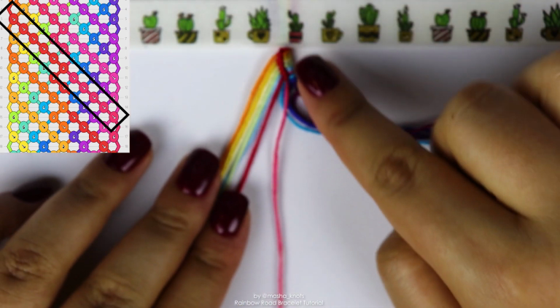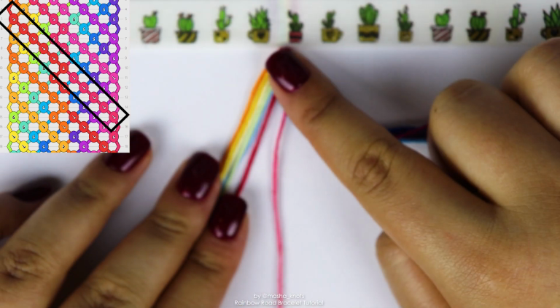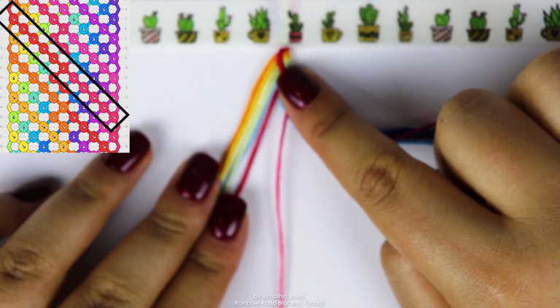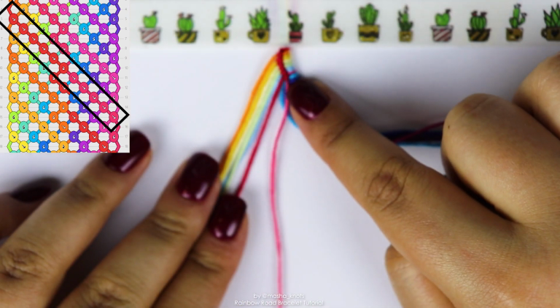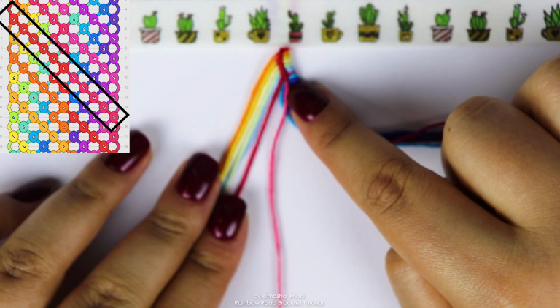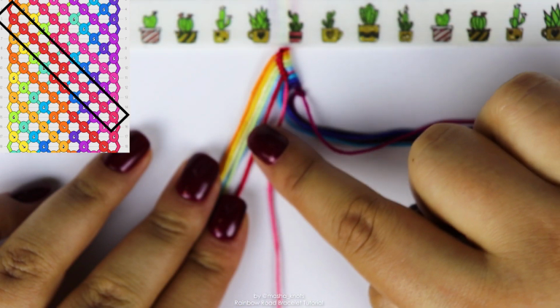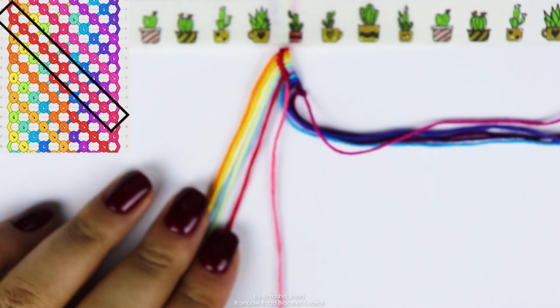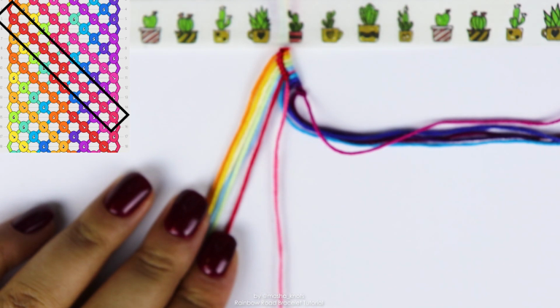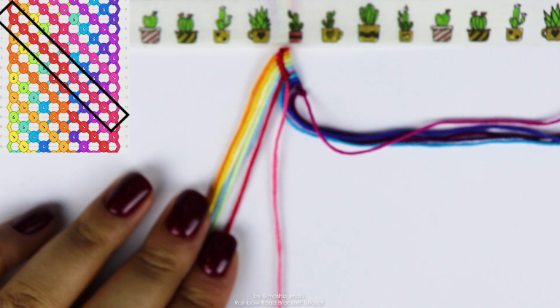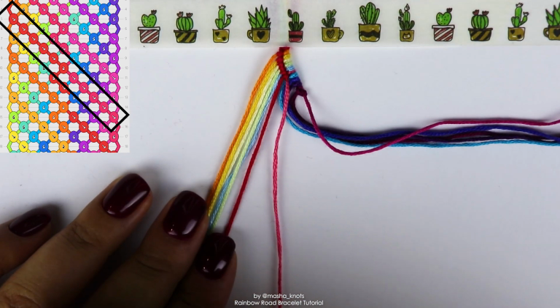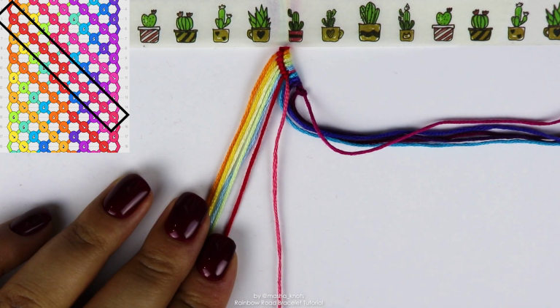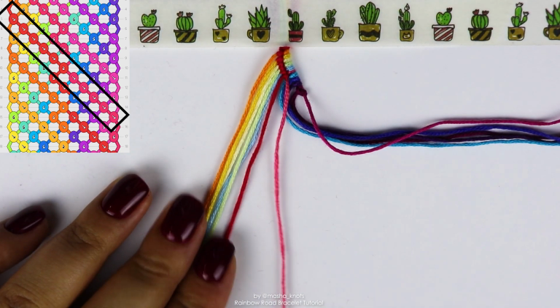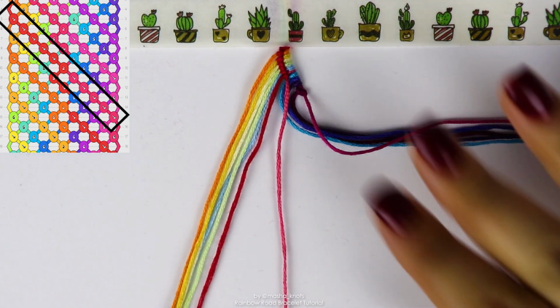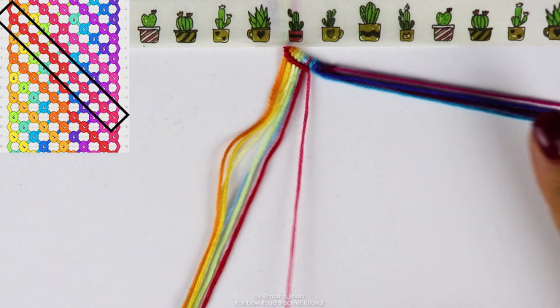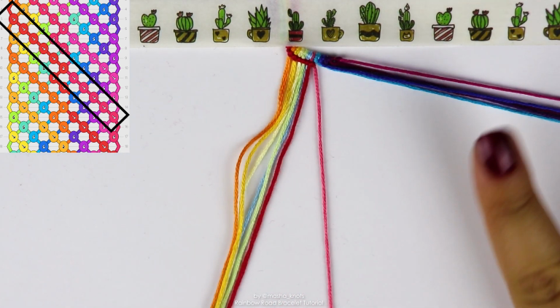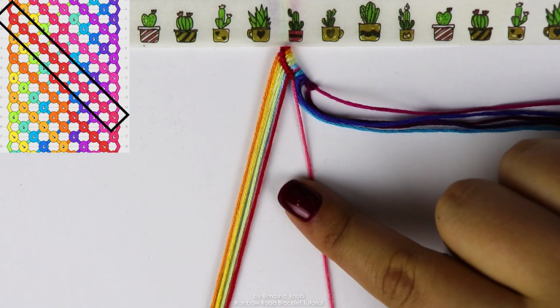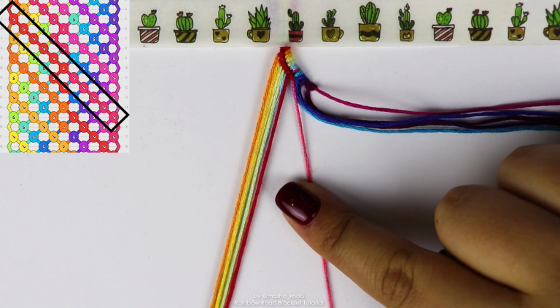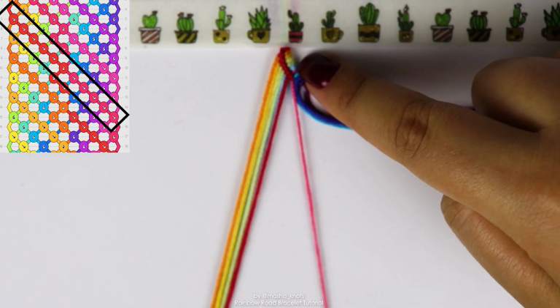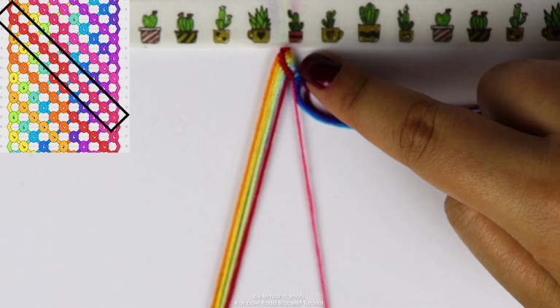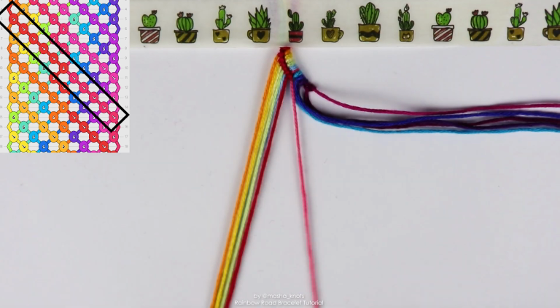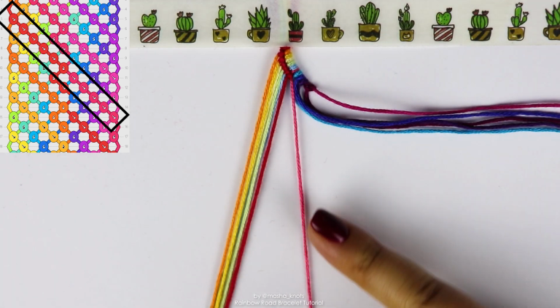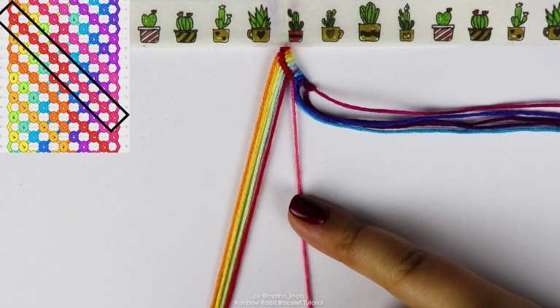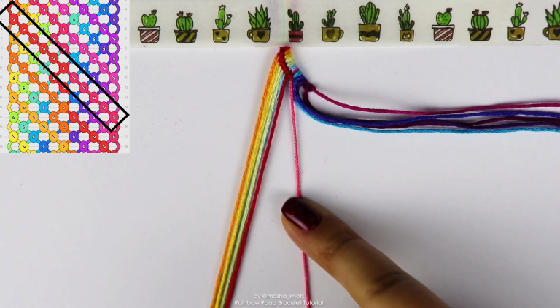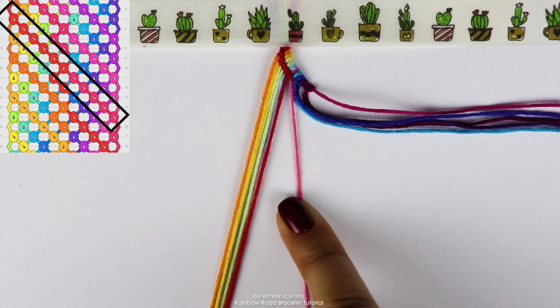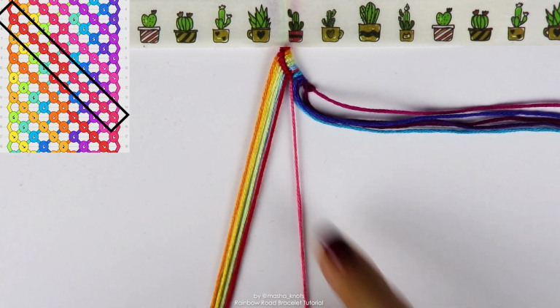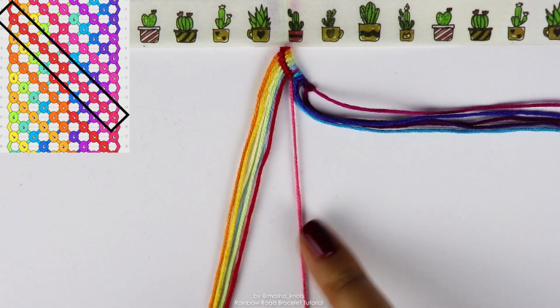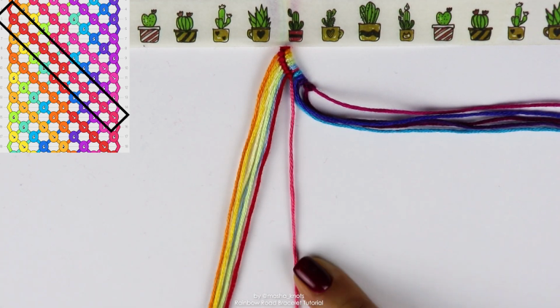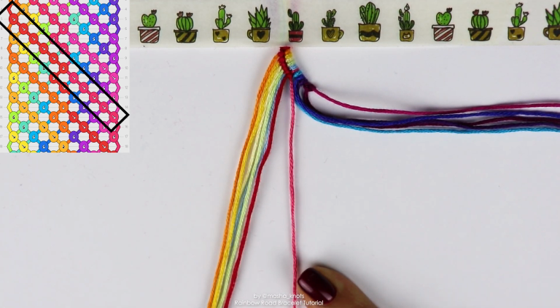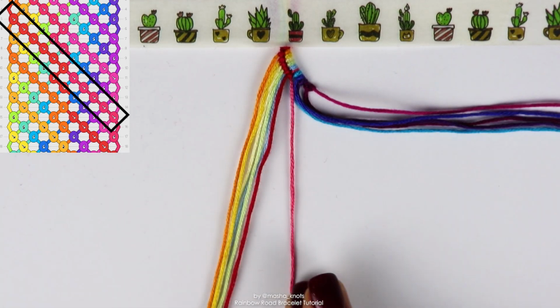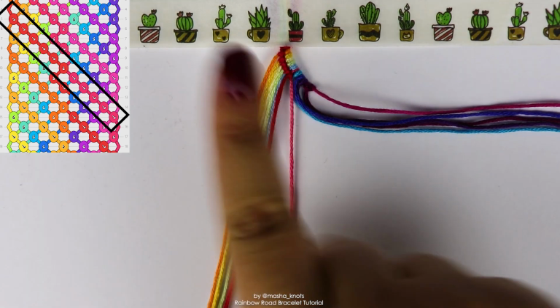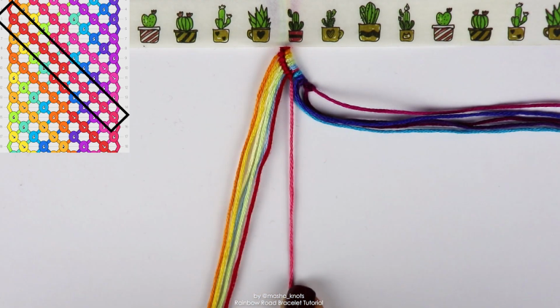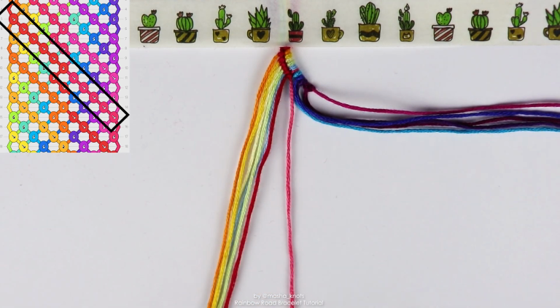So now that red string went all the way to the right and then kind of got reversed back out to the left. So we're going to ignore the red string for now. We're going to switch now to that string that was the different gradient, the one that we just did that forward backward knot on — a kind of pink shade, the one that would have come before the red.